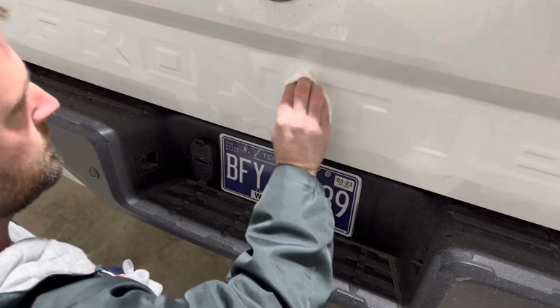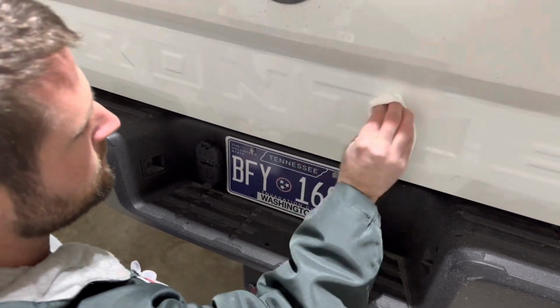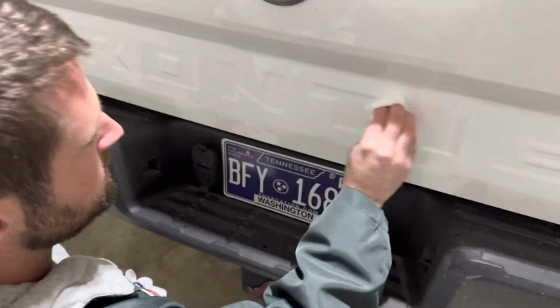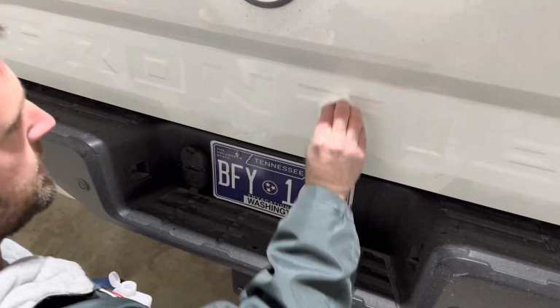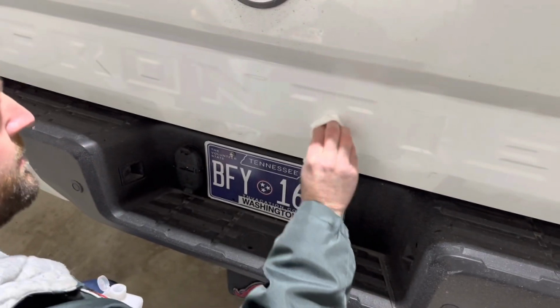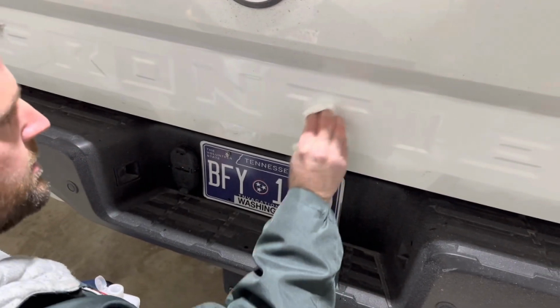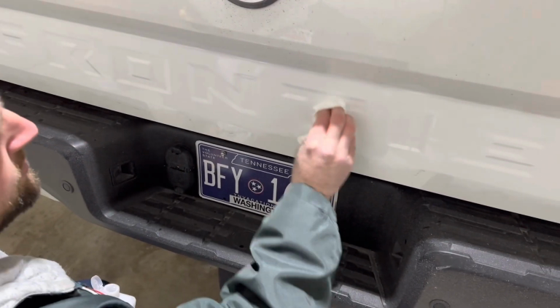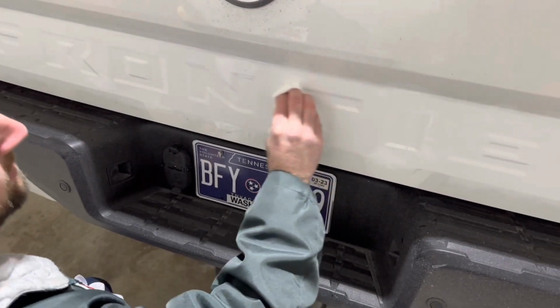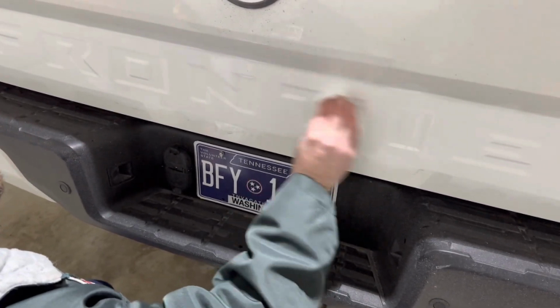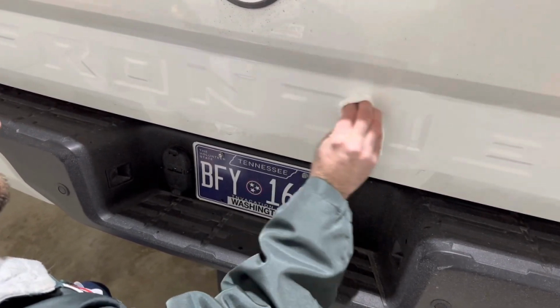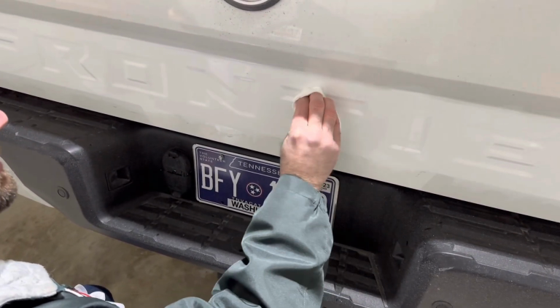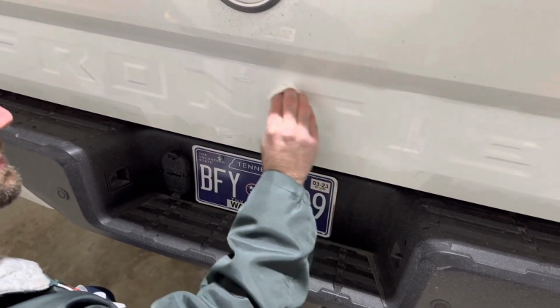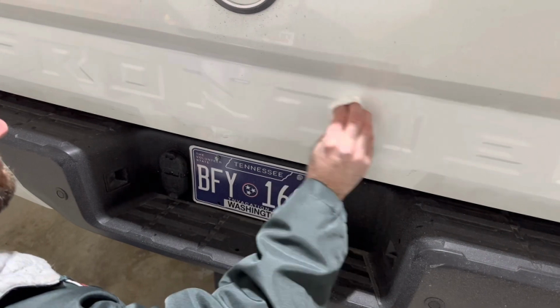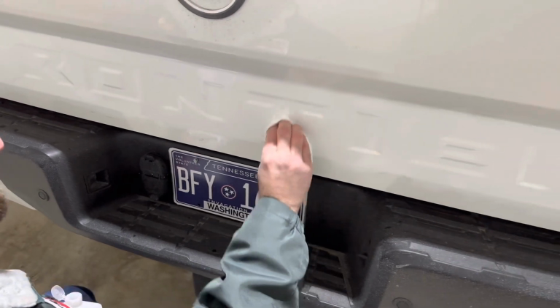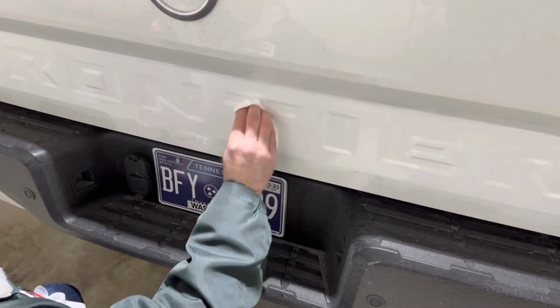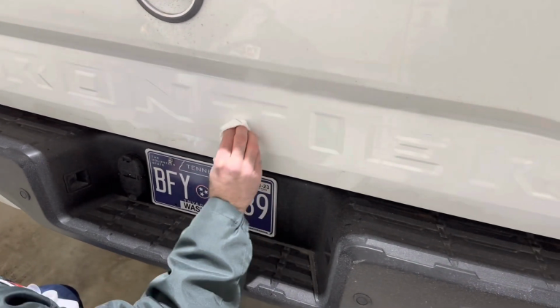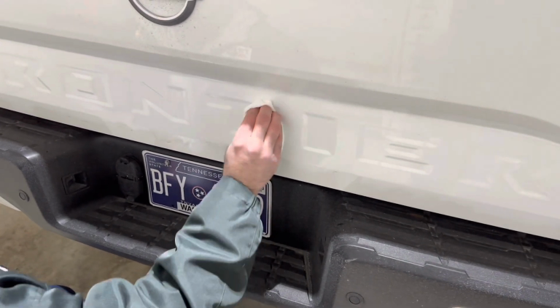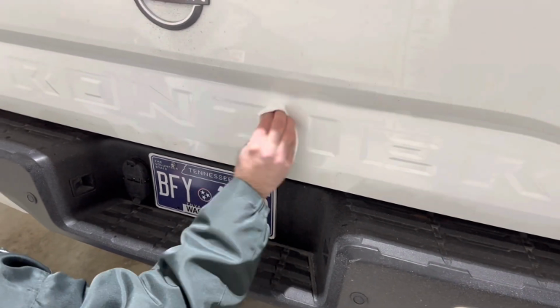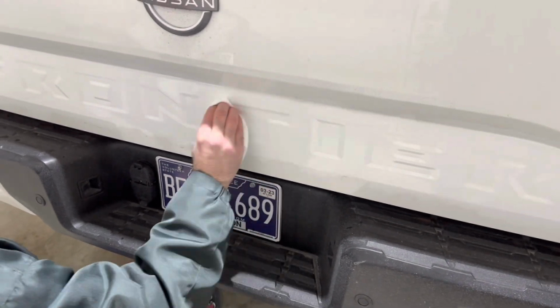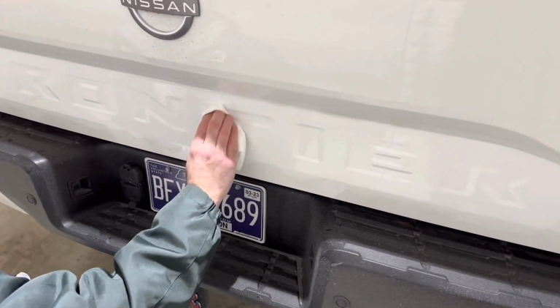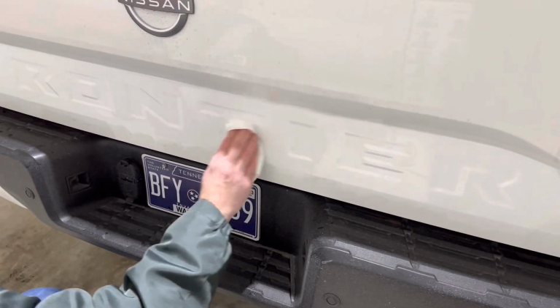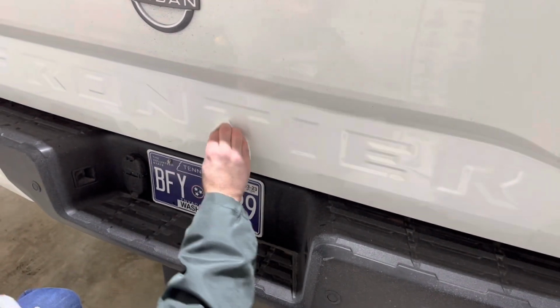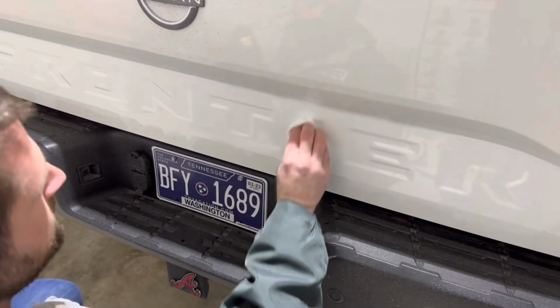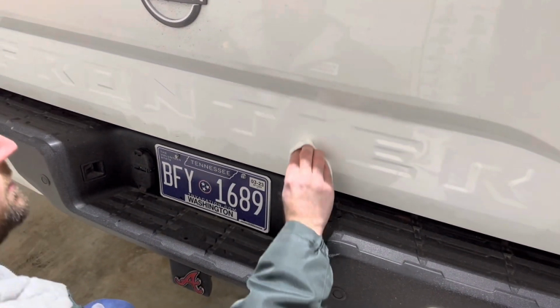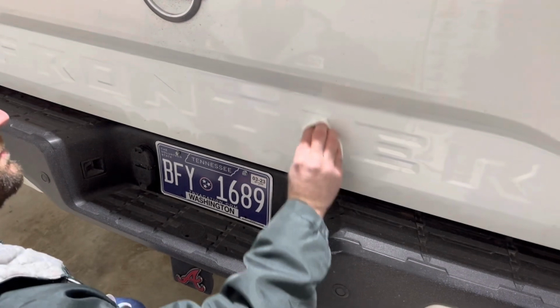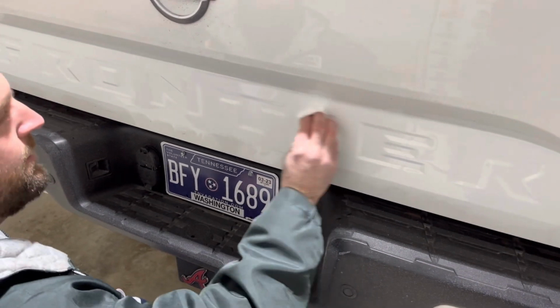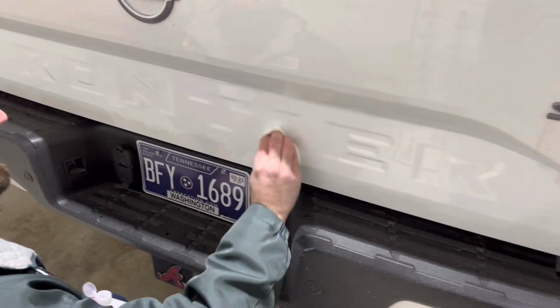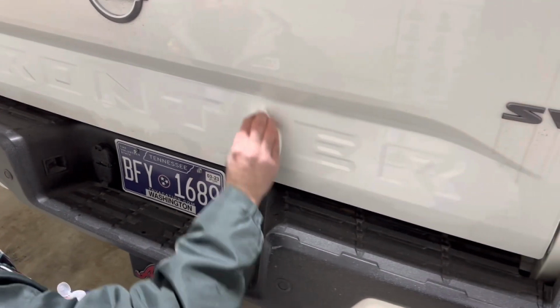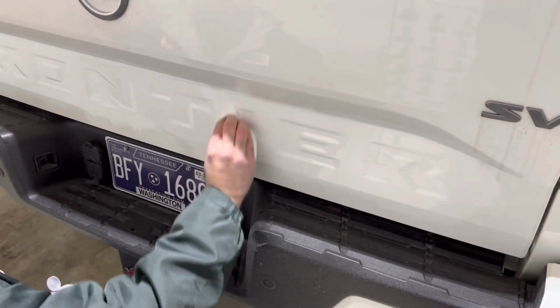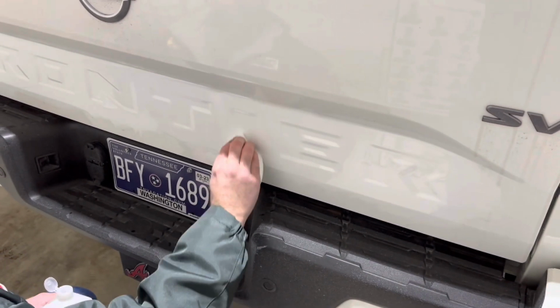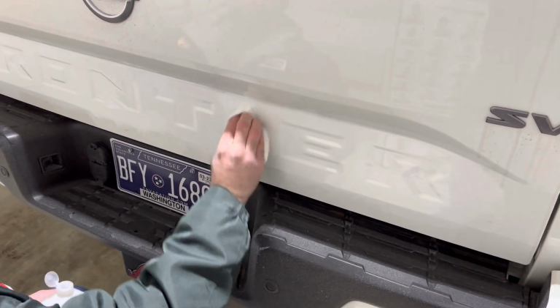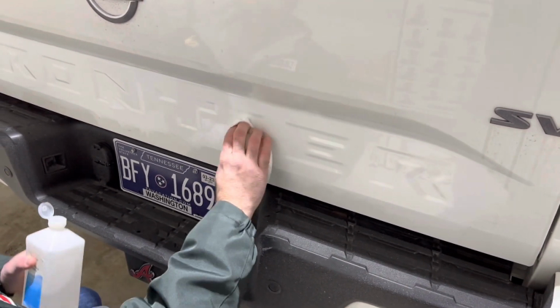I did this on my truck, on my Chevy — pretty easy, makes the tailgate pop a lot more. You can barely even see the Frontier lettering in this white color.